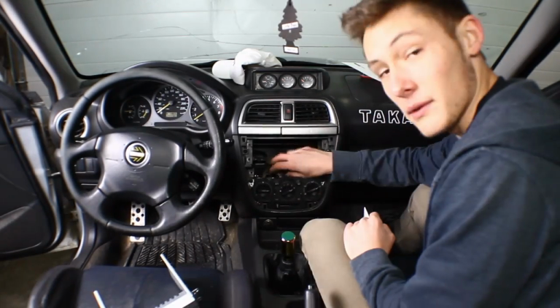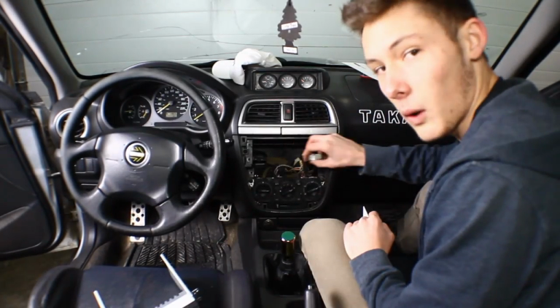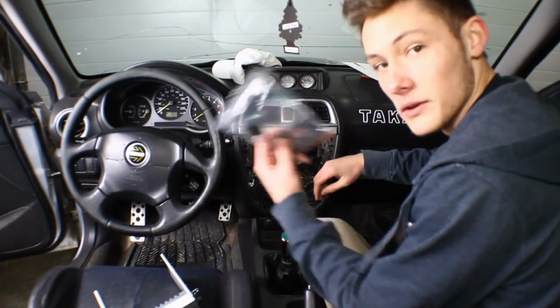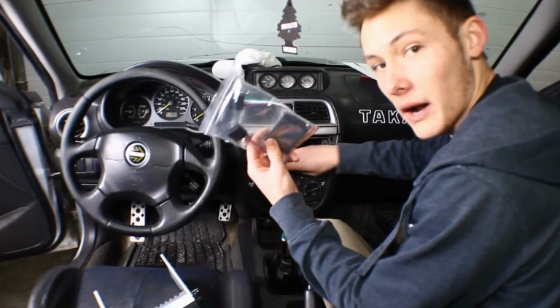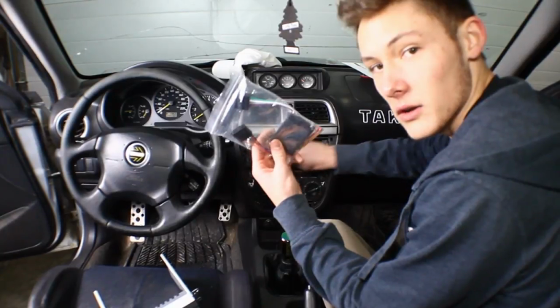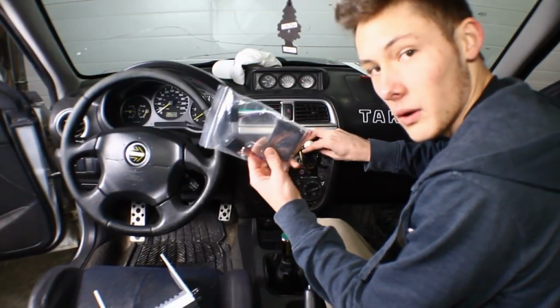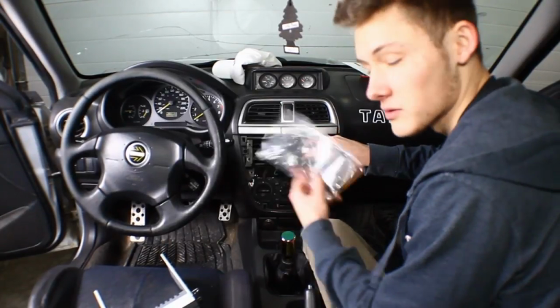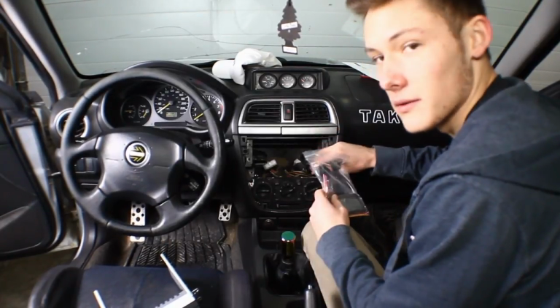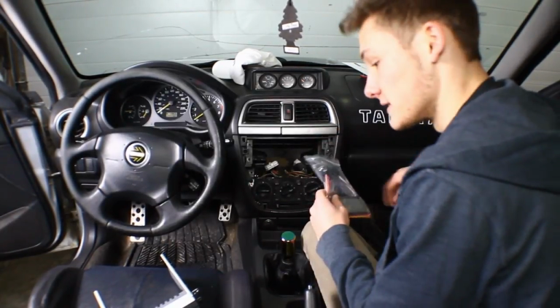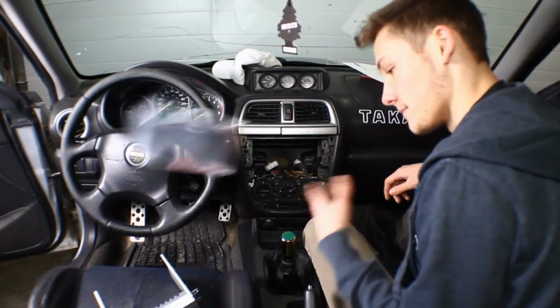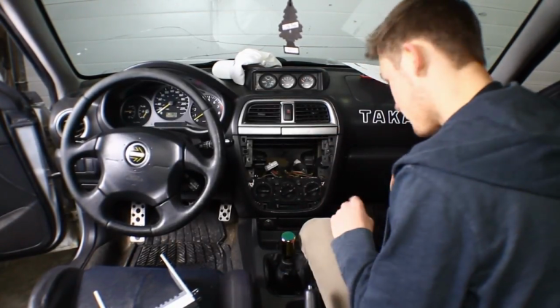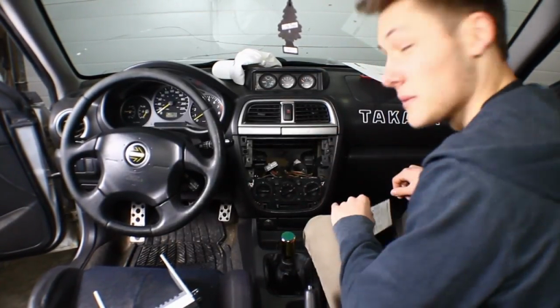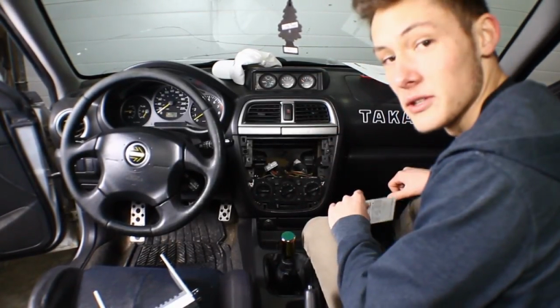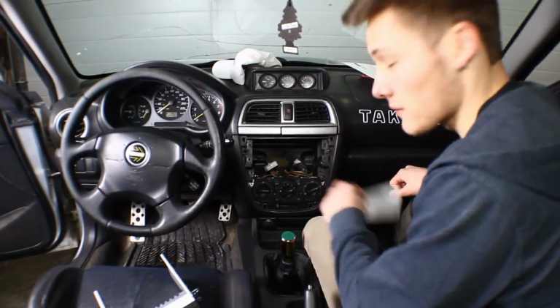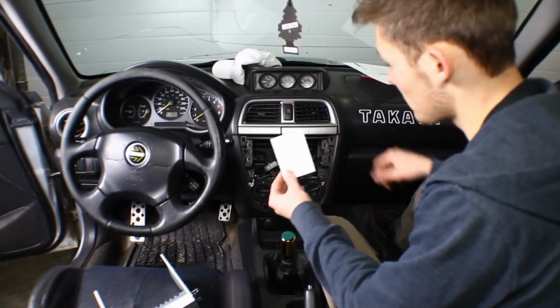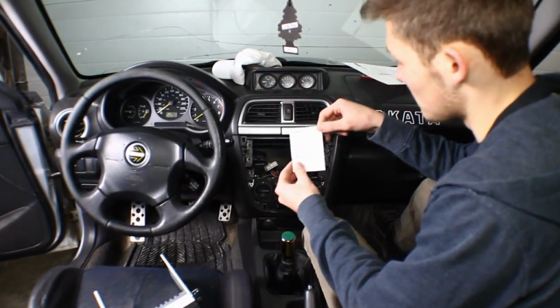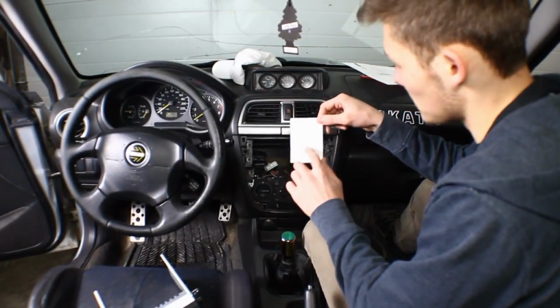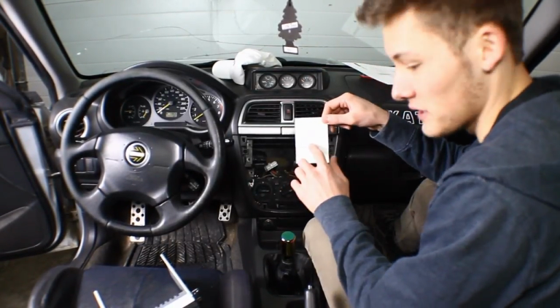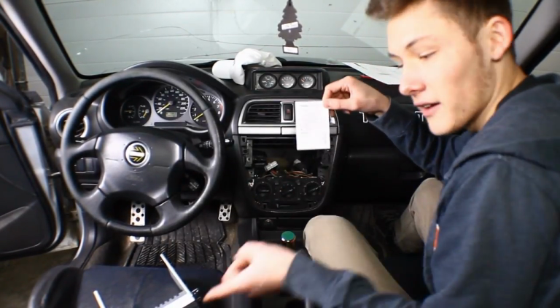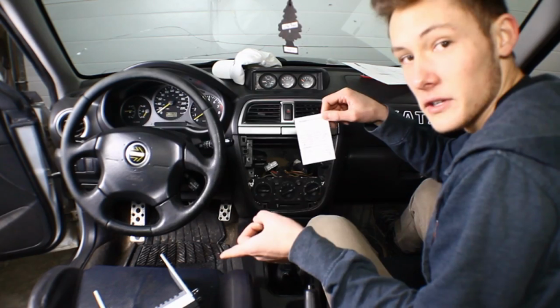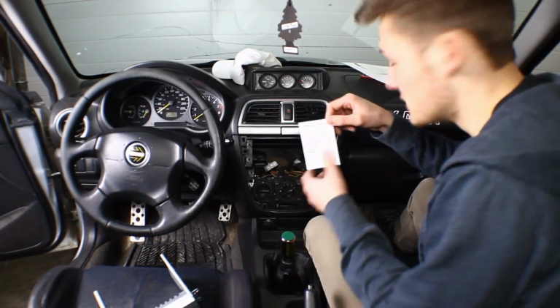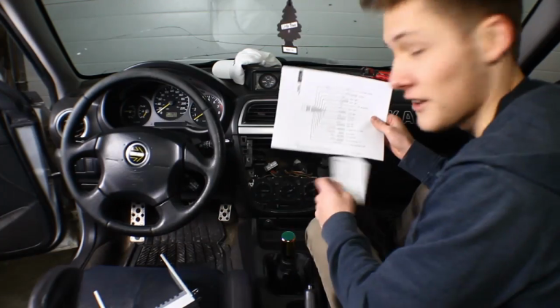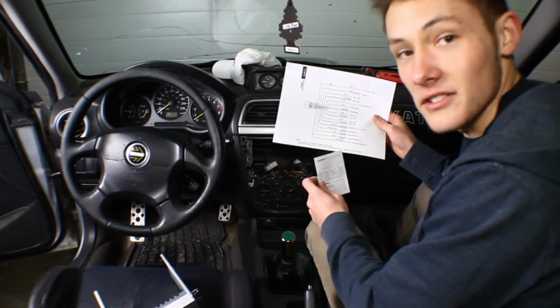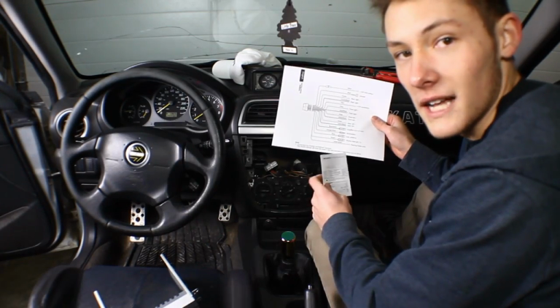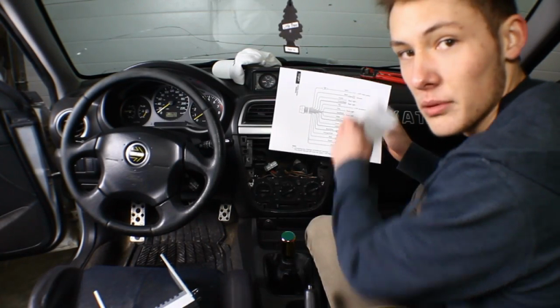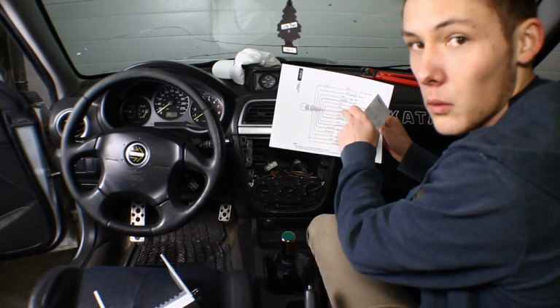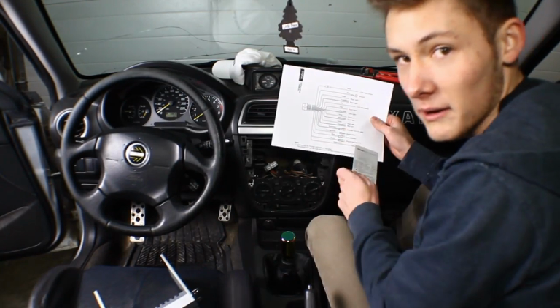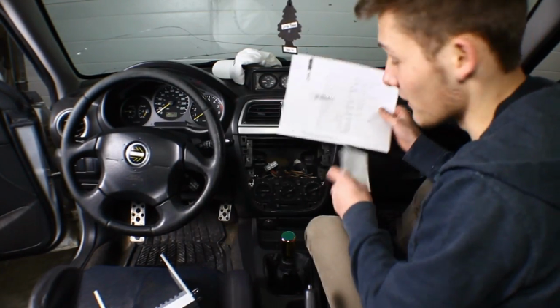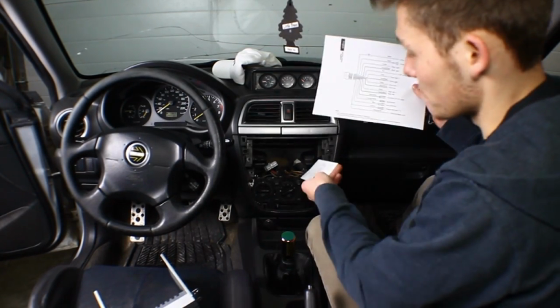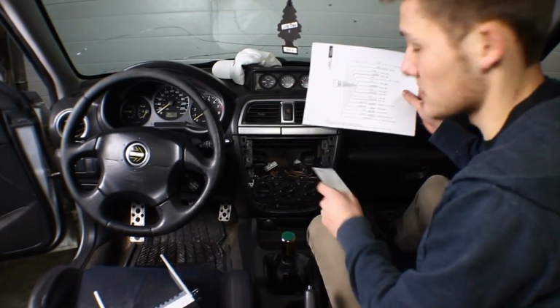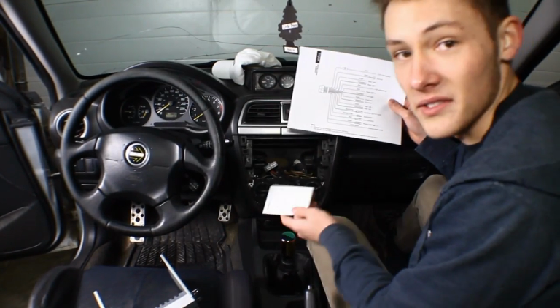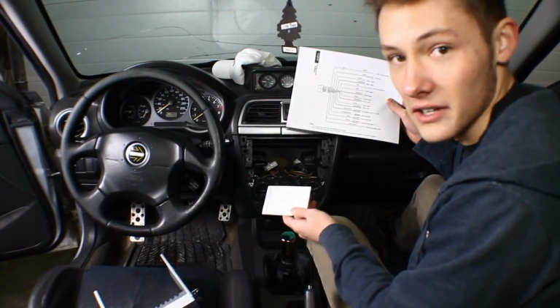Now we have to wire new wires to old wires, which is always a good time. To do that, we're gonna need the little manual that came with your new deck, and you're gonna have to go online and print out a wiring diagram for your specific vehicle.